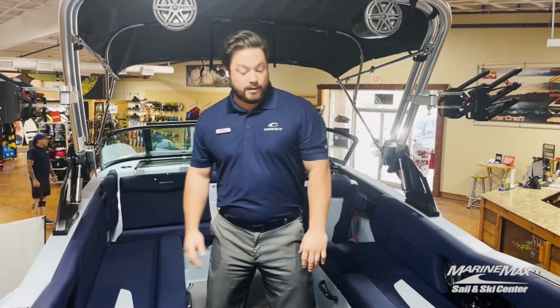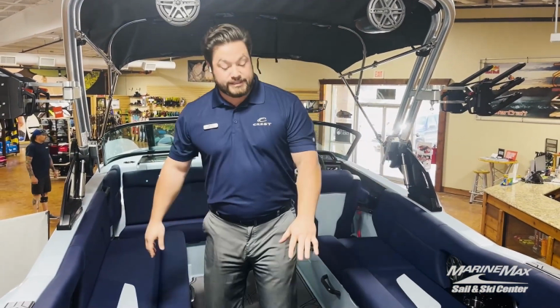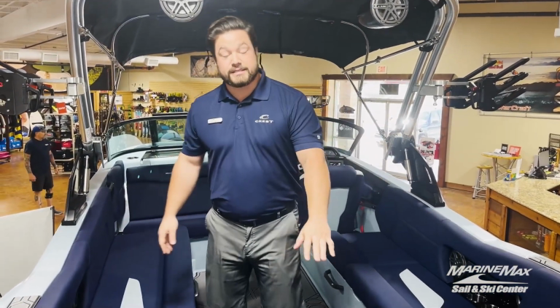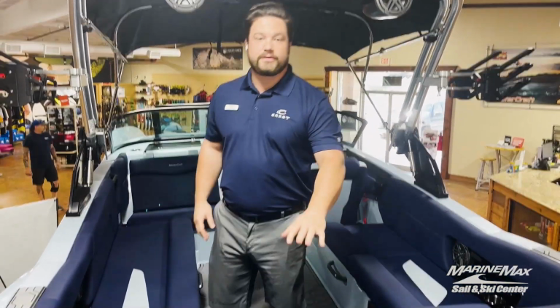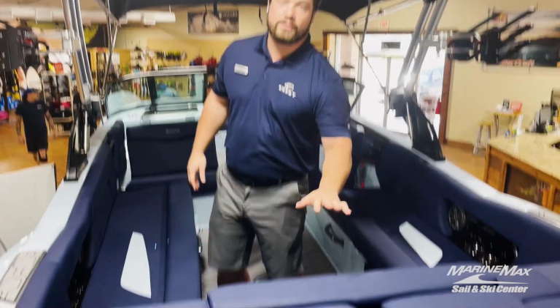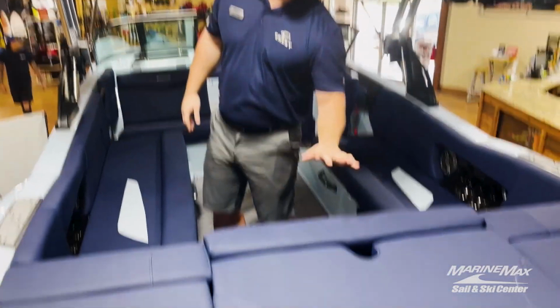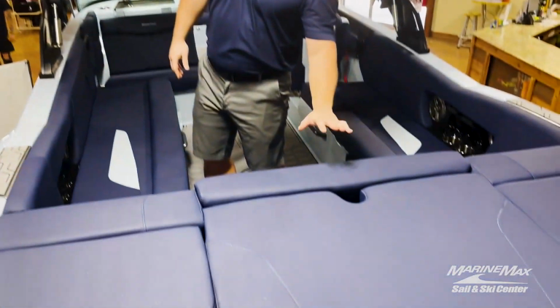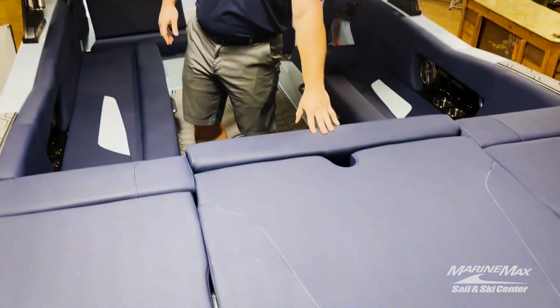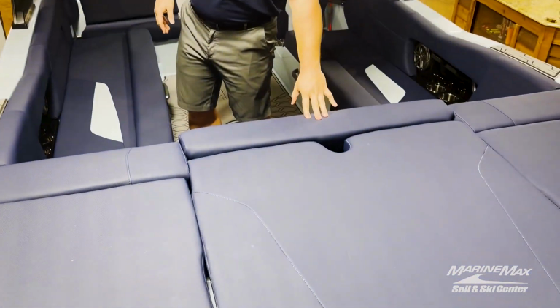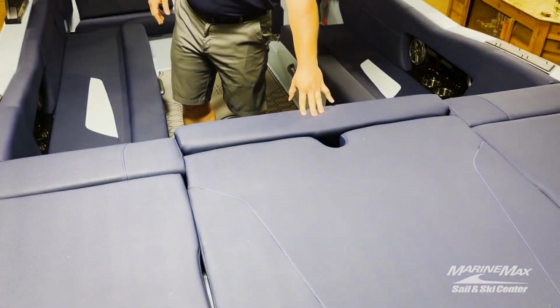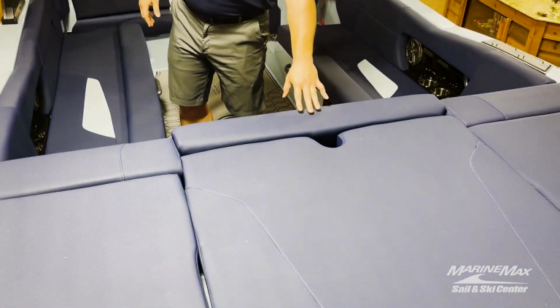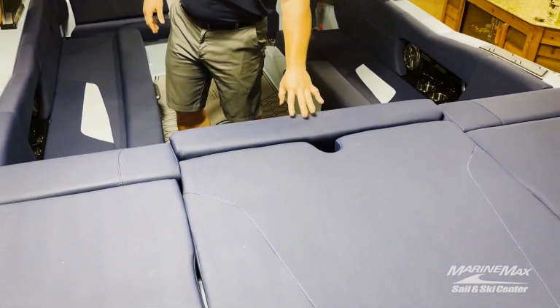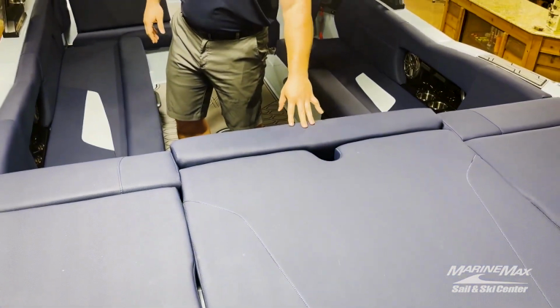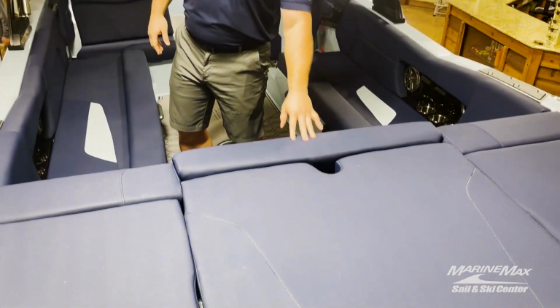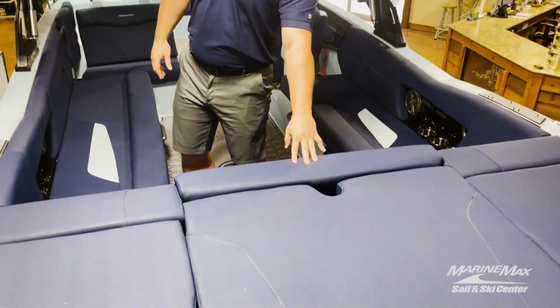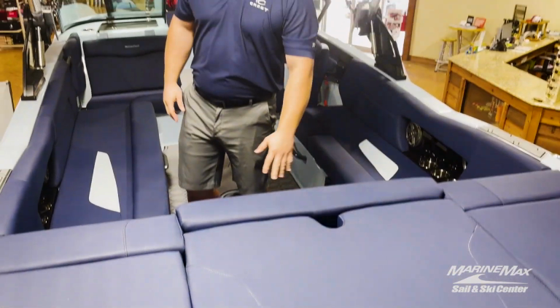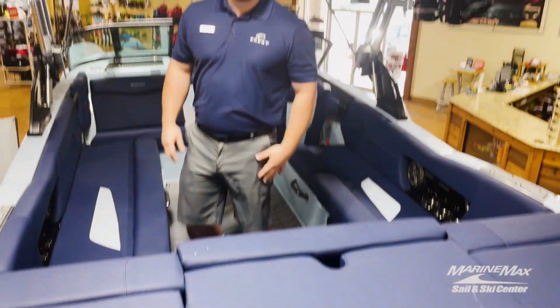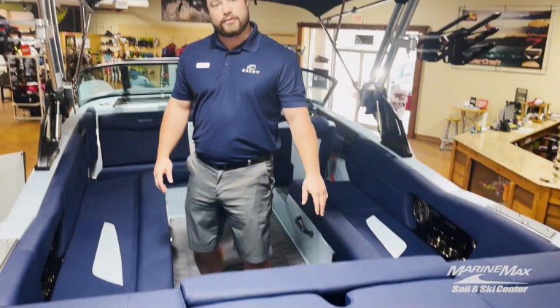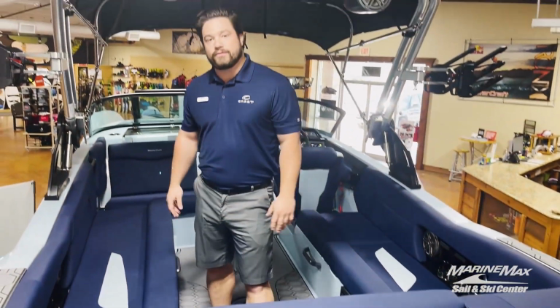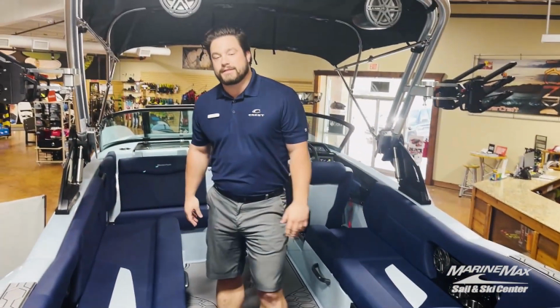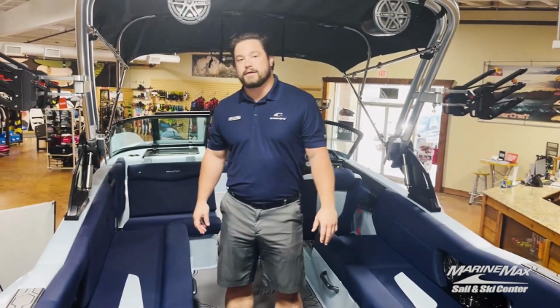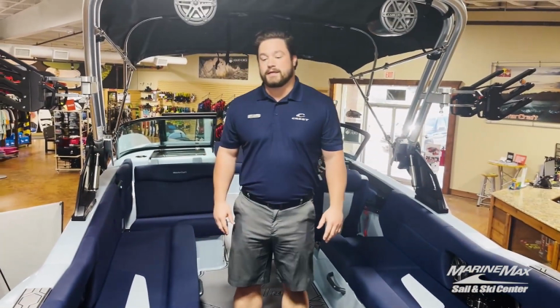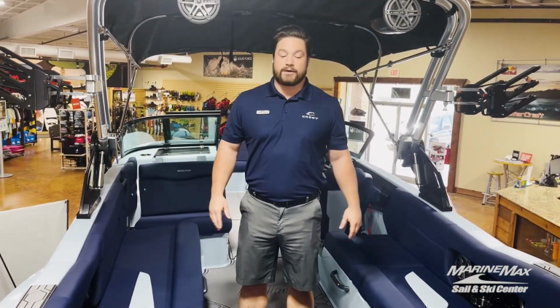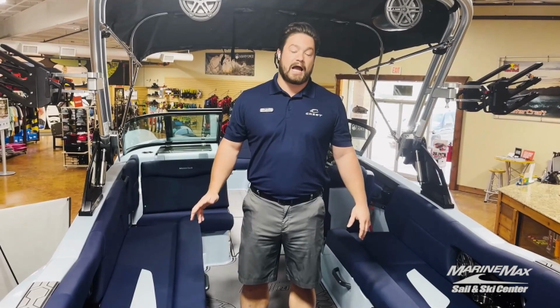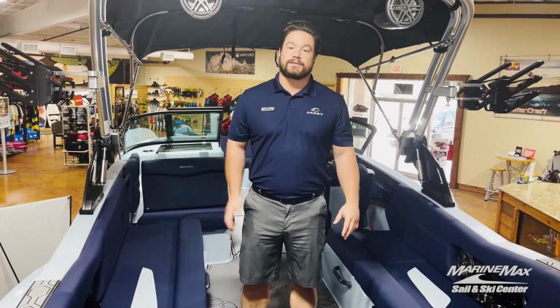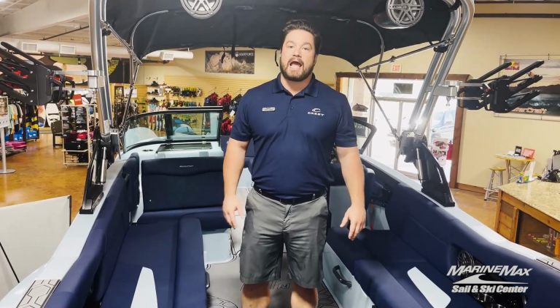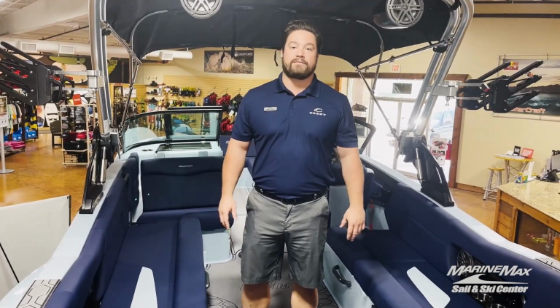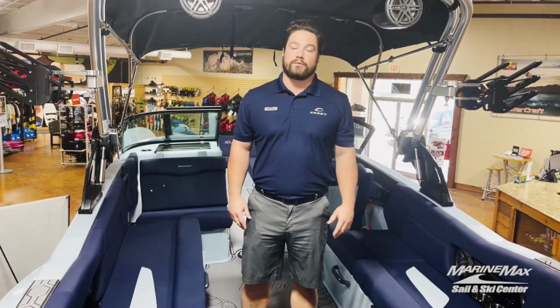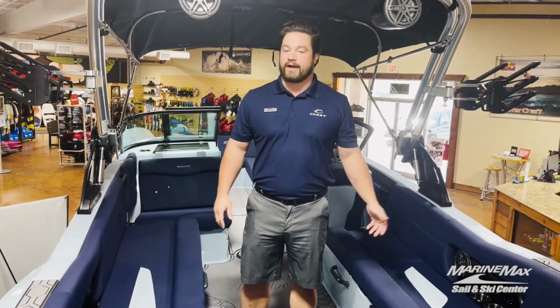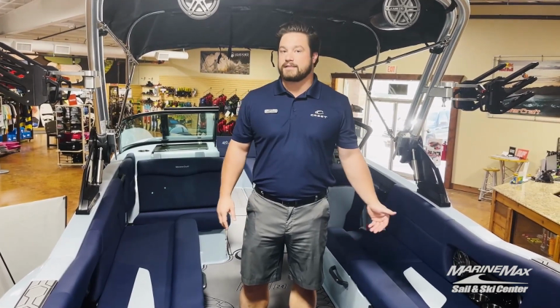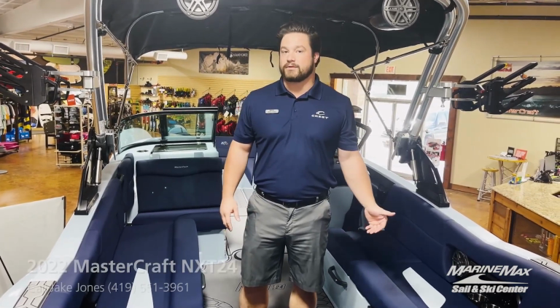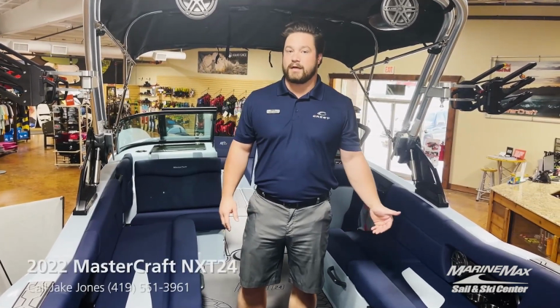If you see this interior here, this is our navy blue cool feel interior. The cool feel interior is a great option to have in the summer sun.